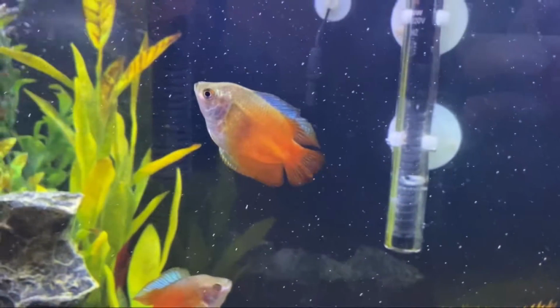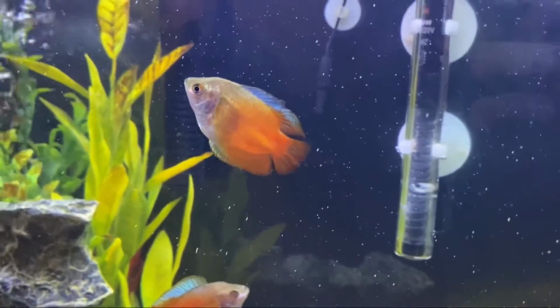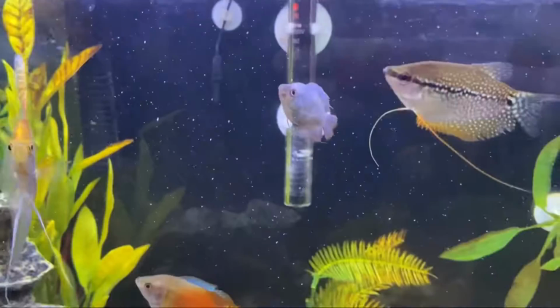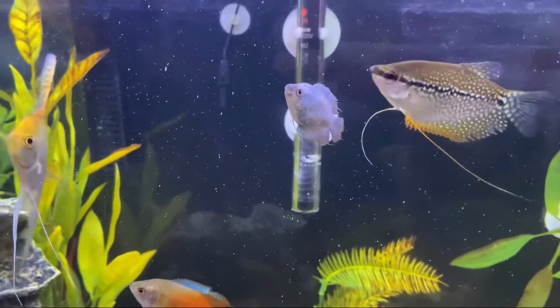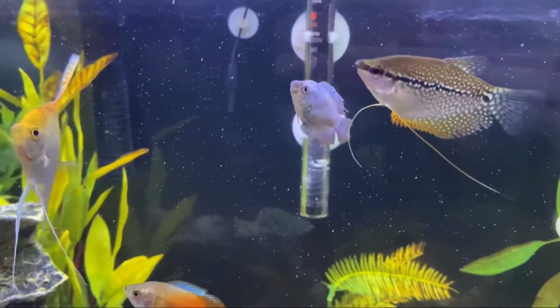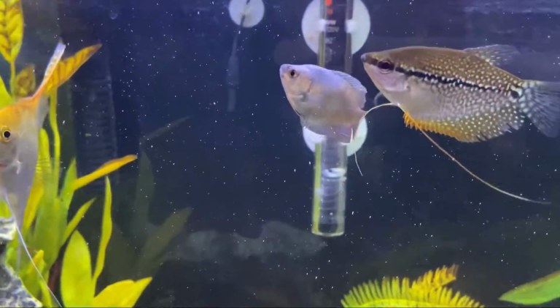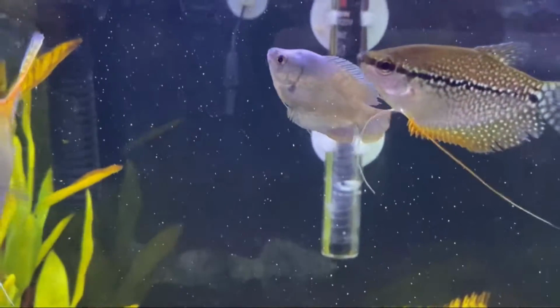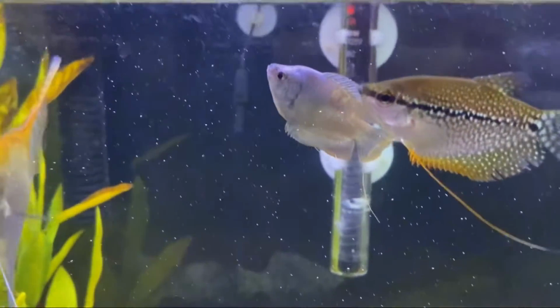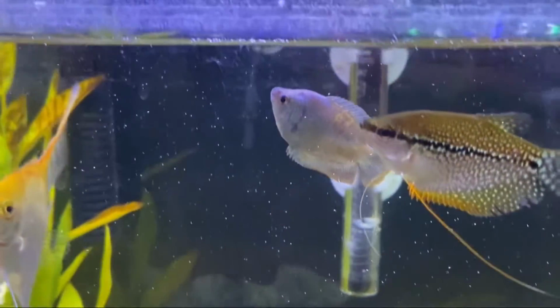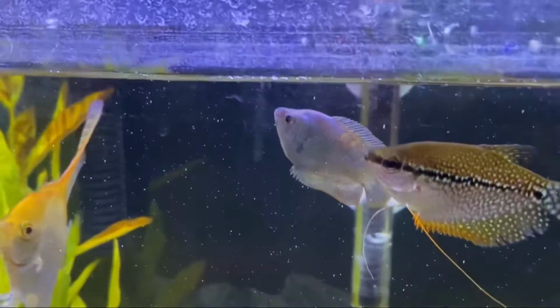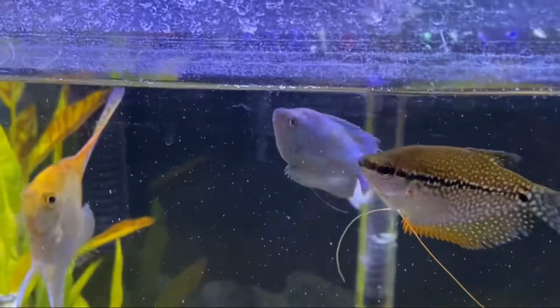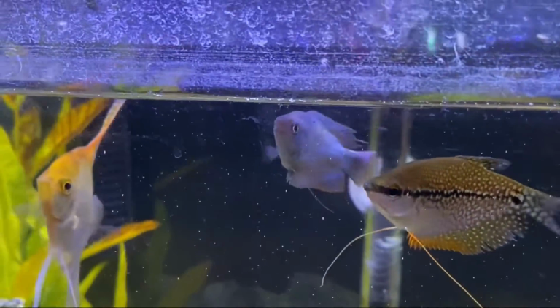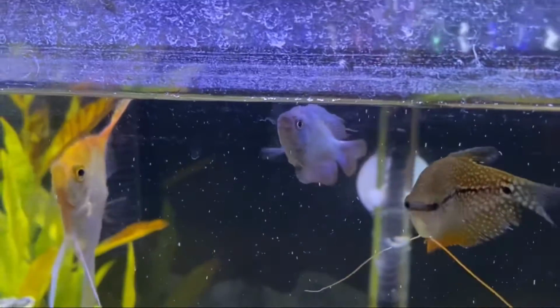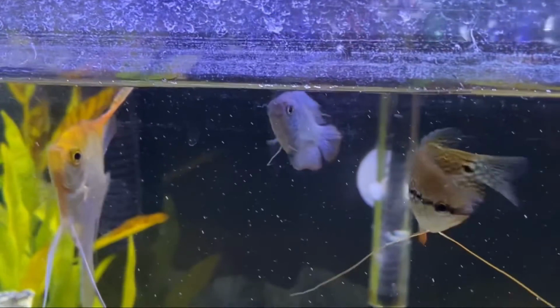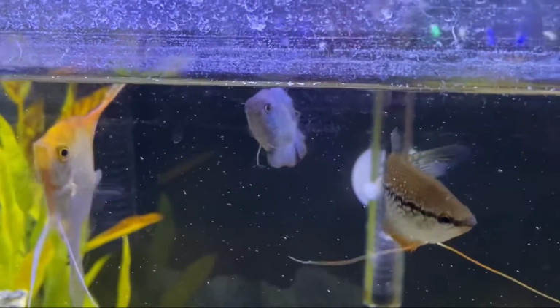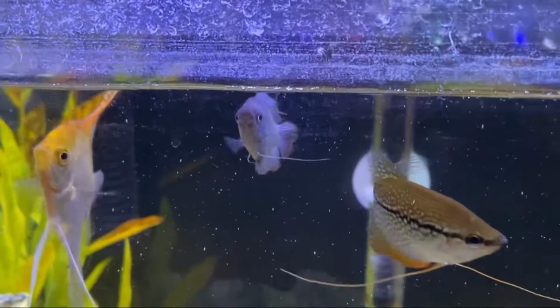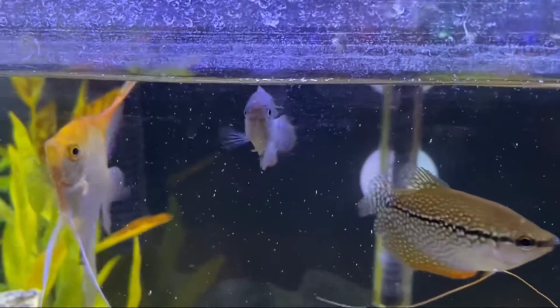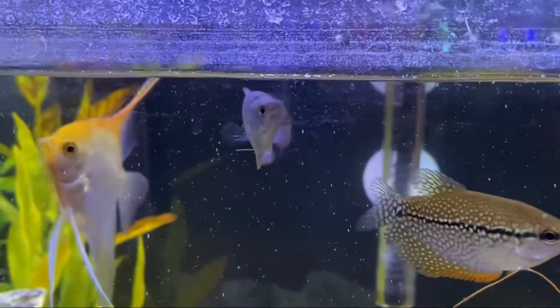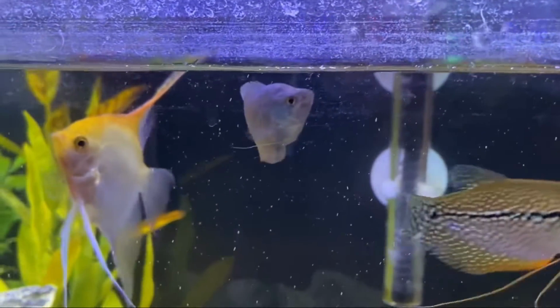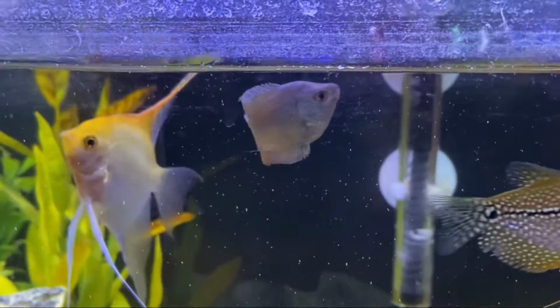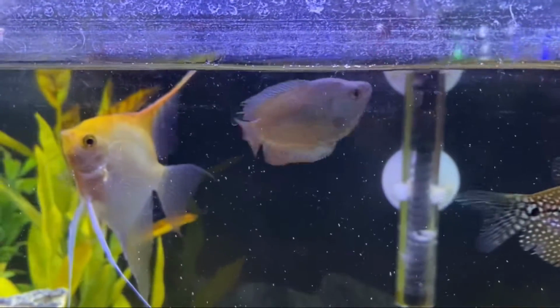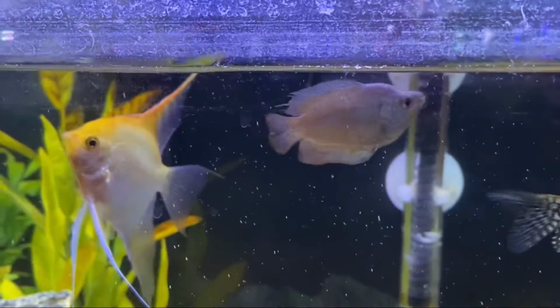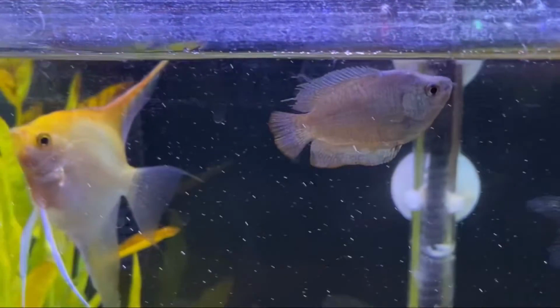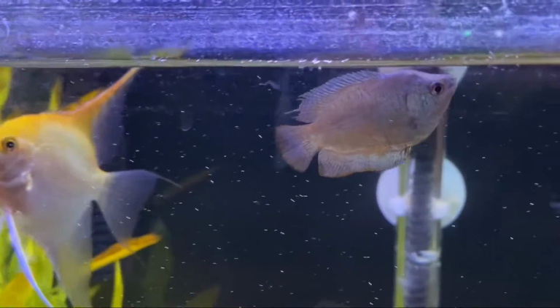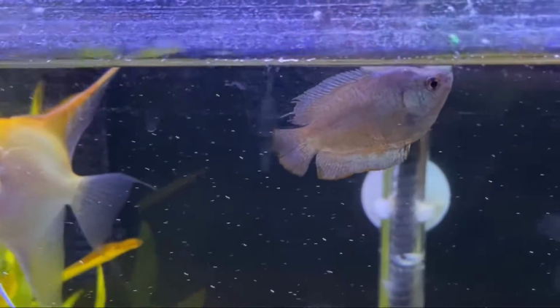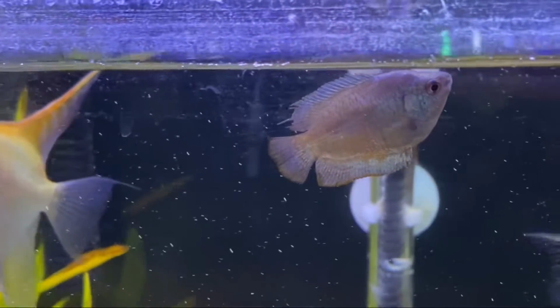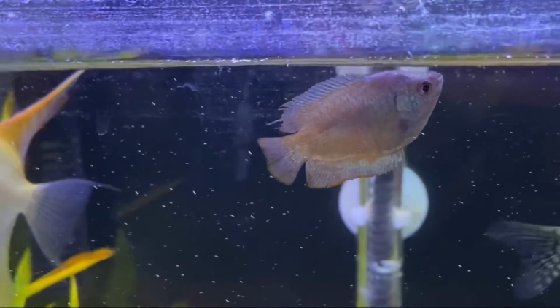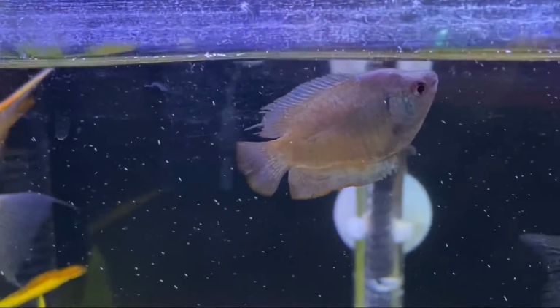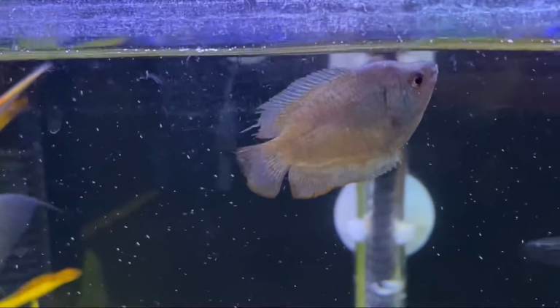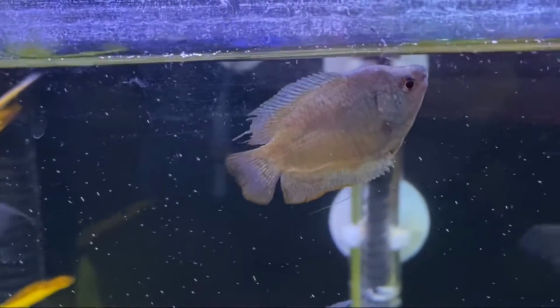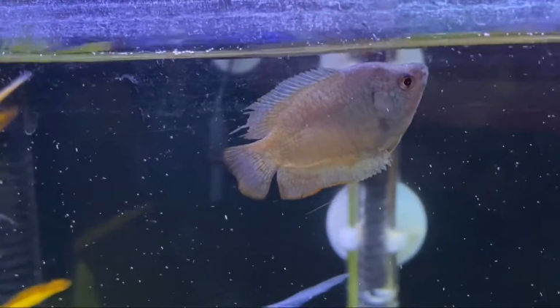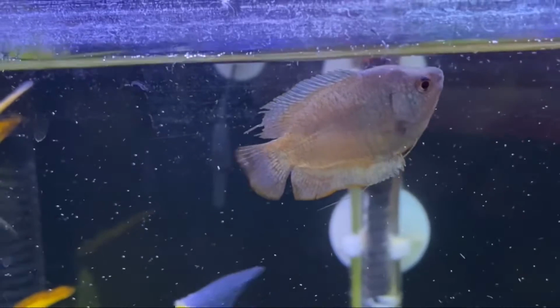This happened before I got the big gourami and it's because of this blue one here. But he also has a nip on his fin so they must be going back and forth. We're going to have to take him out and put him in a different tank.